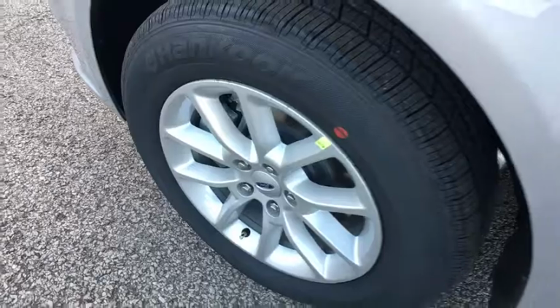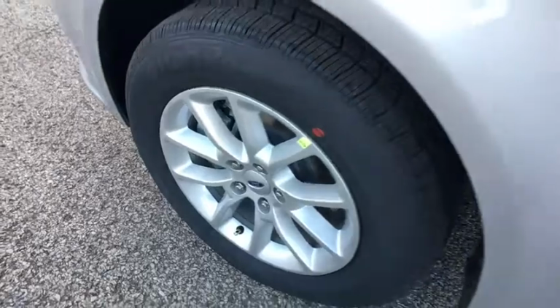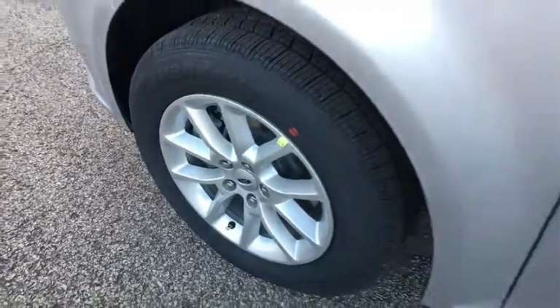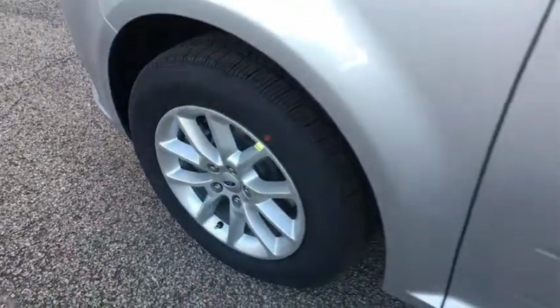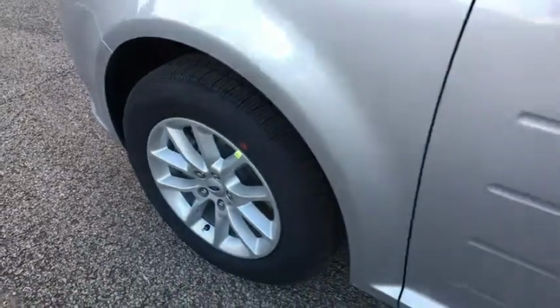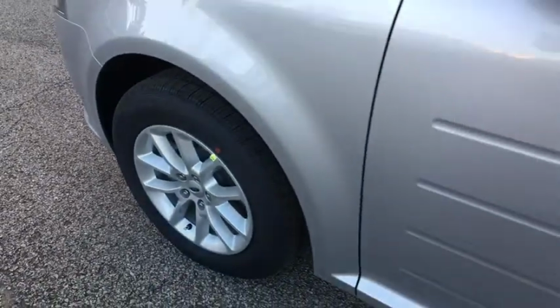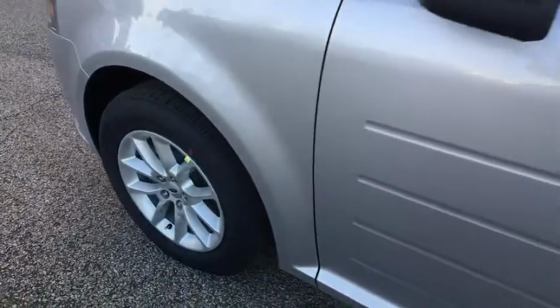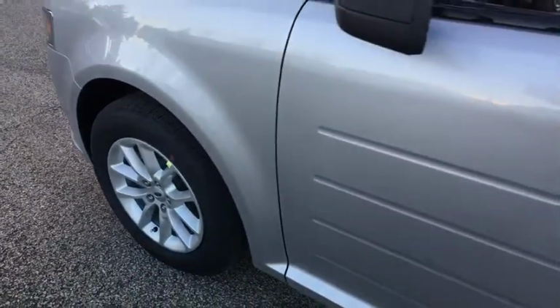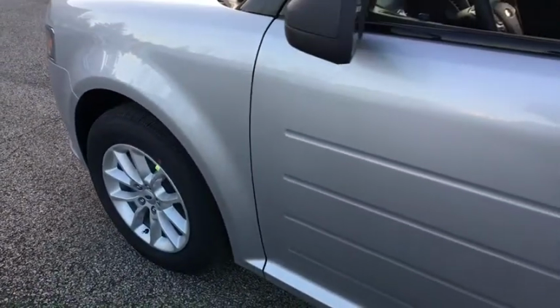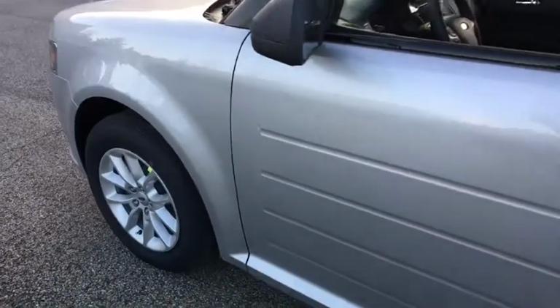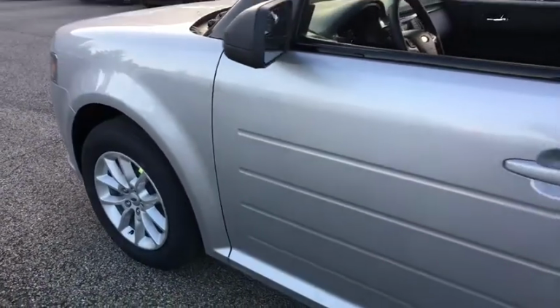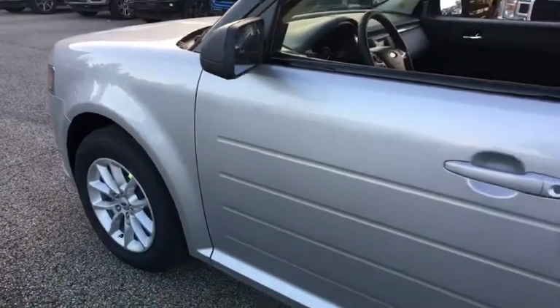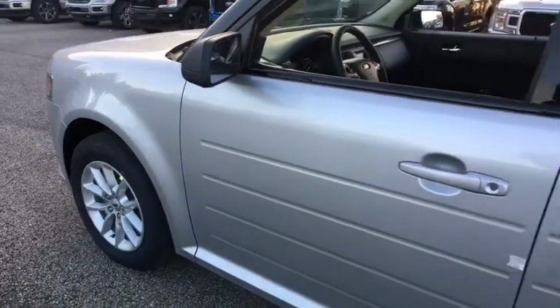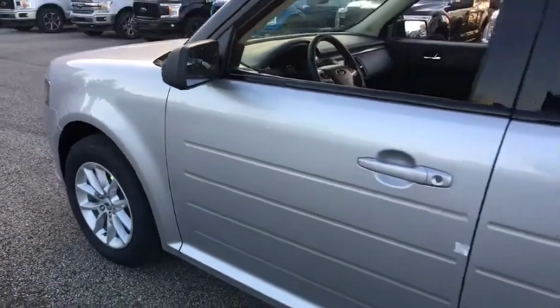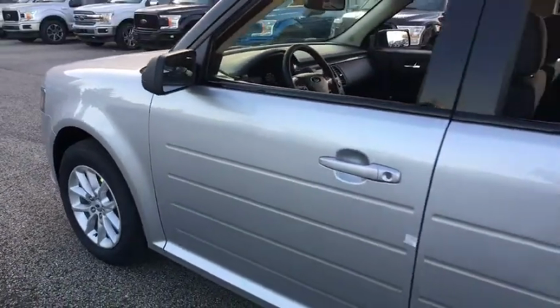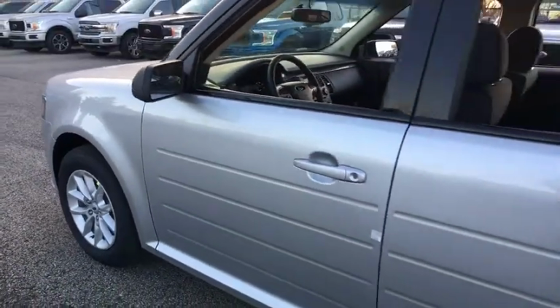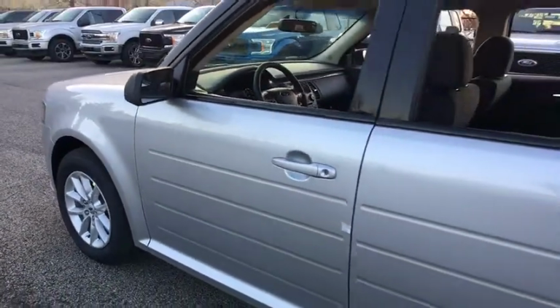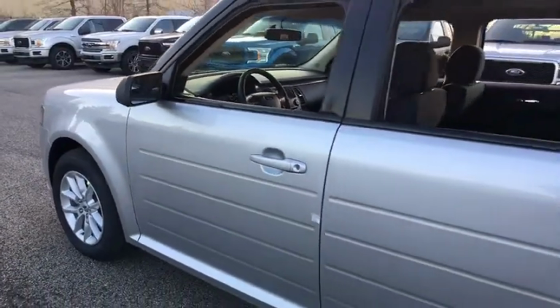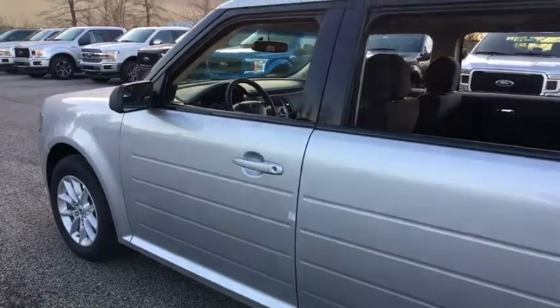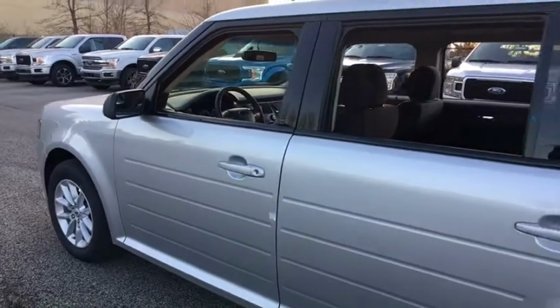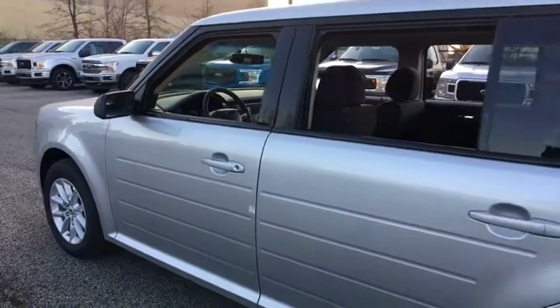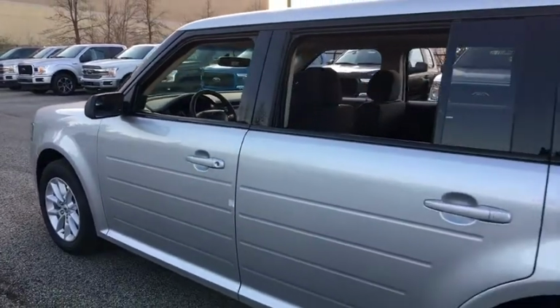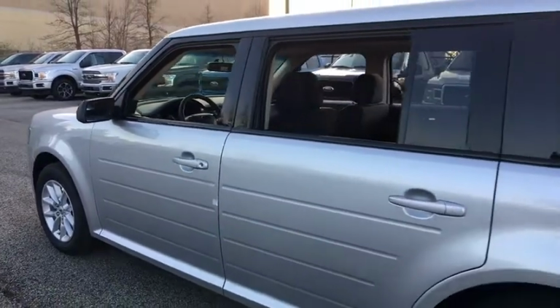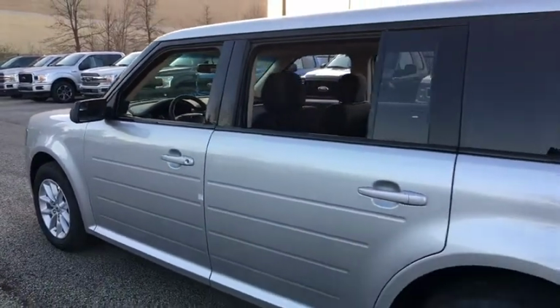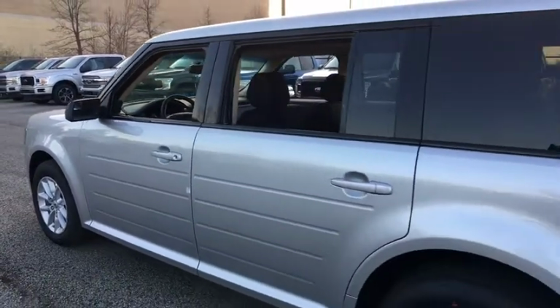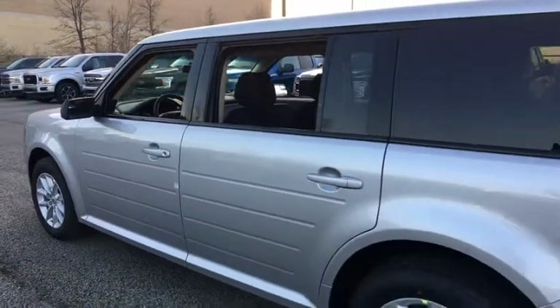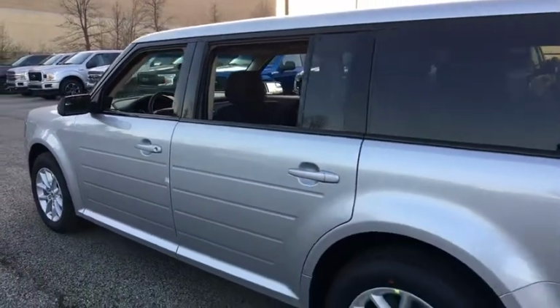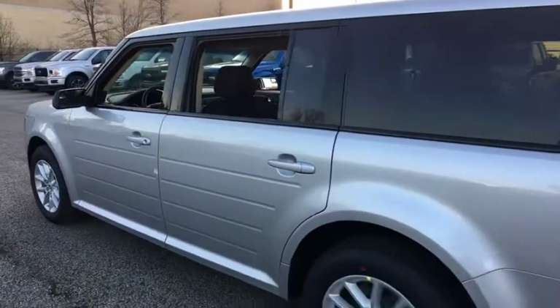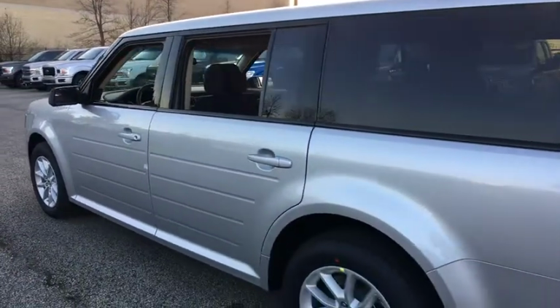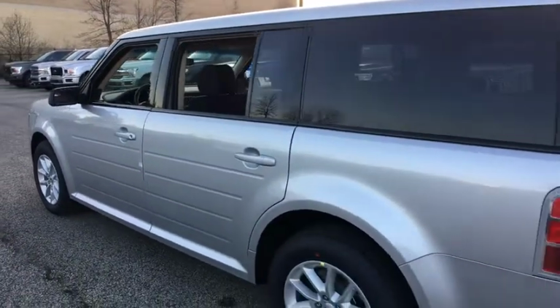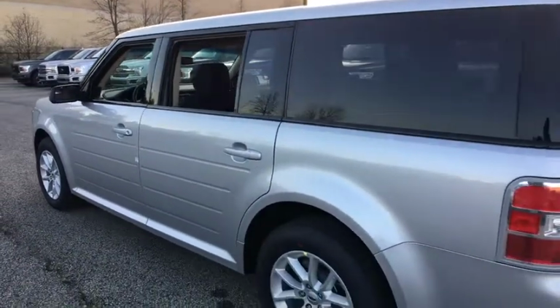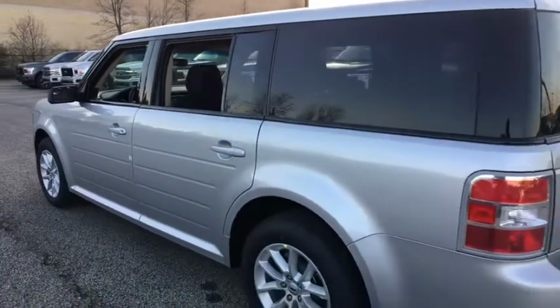2019 Ford Flex. The Flex isn't just exciting to look at, it's exciting to drive. It hunkers down and puts a limit on lean.